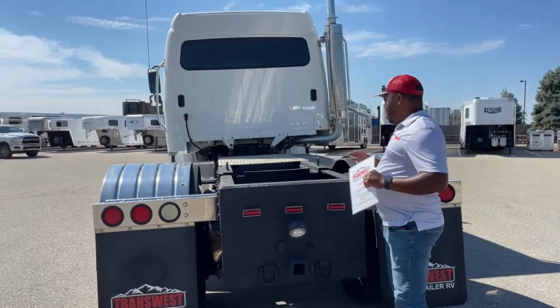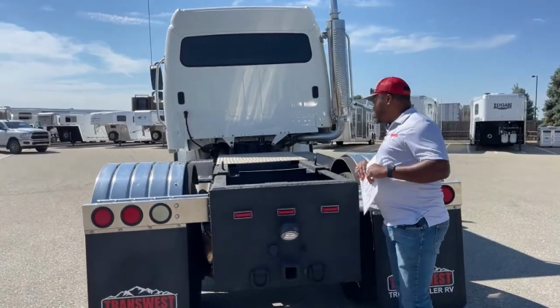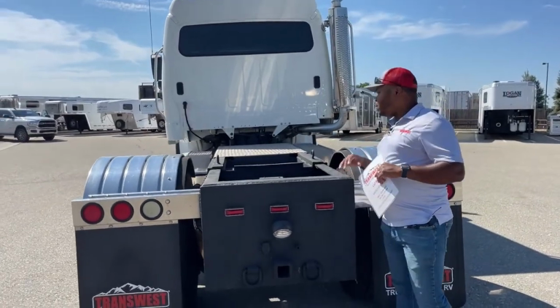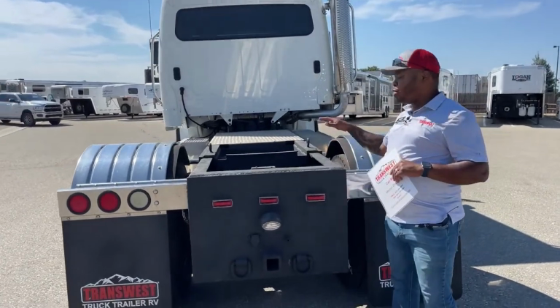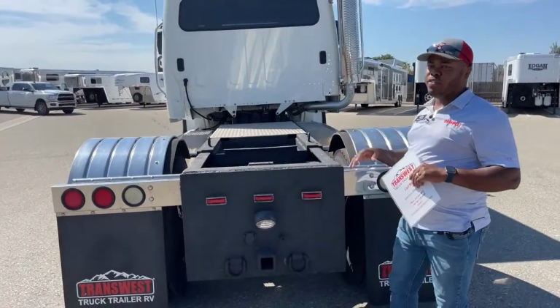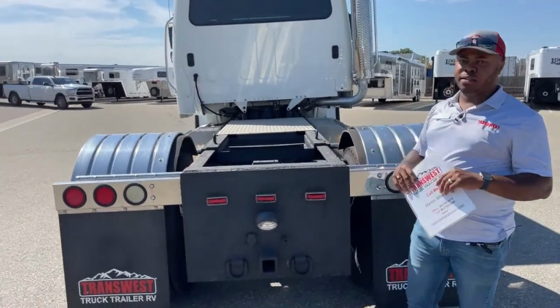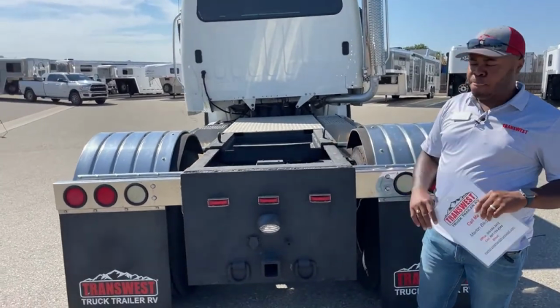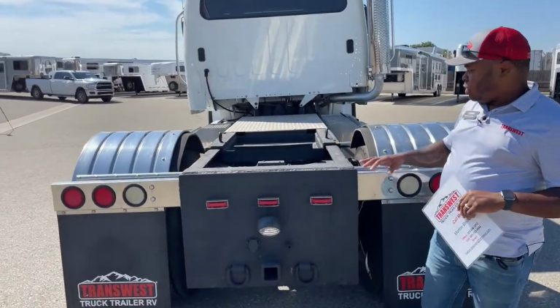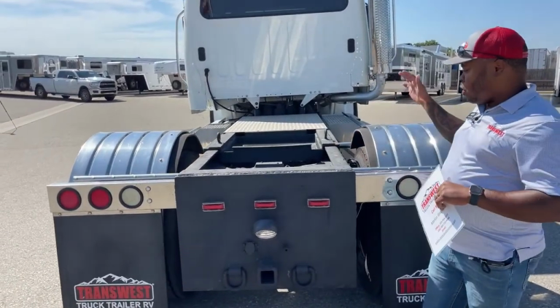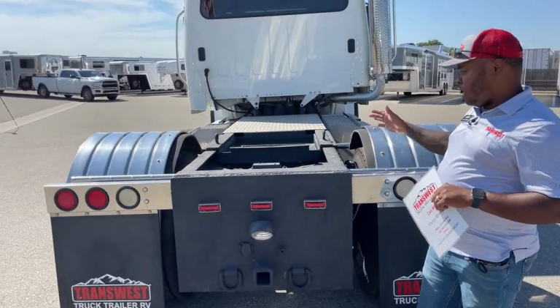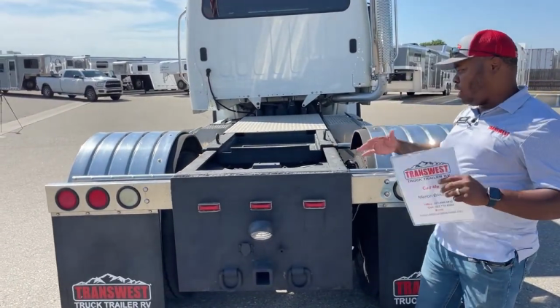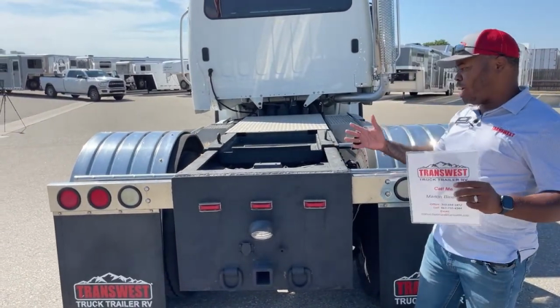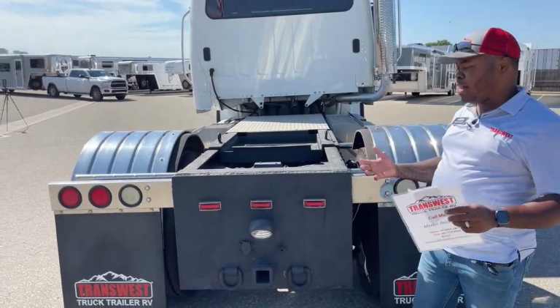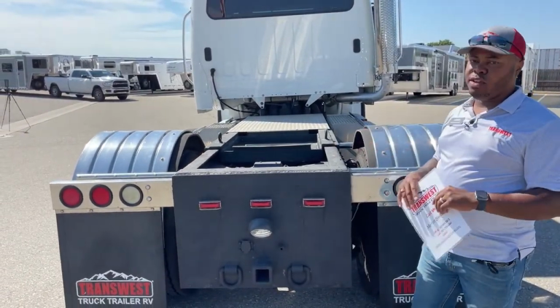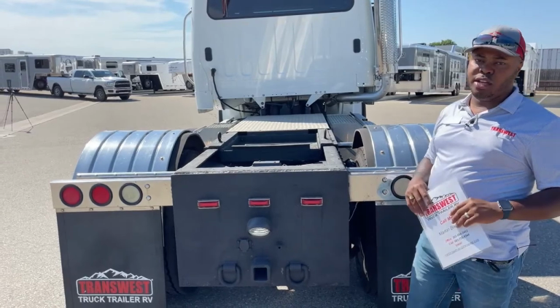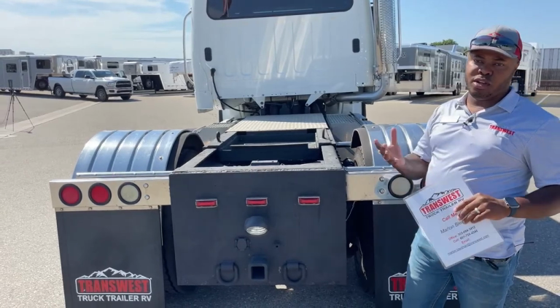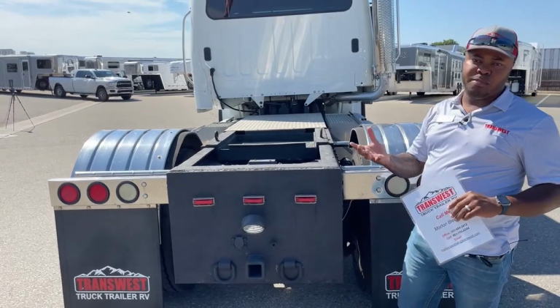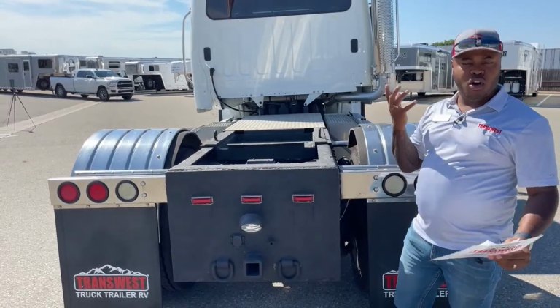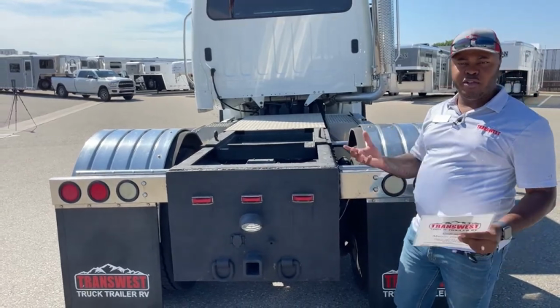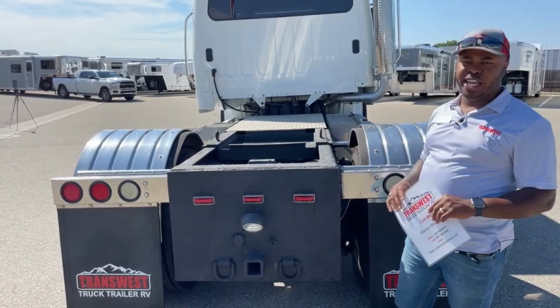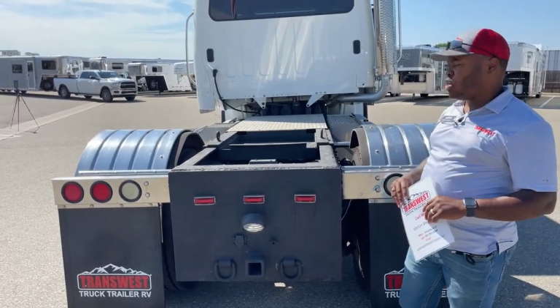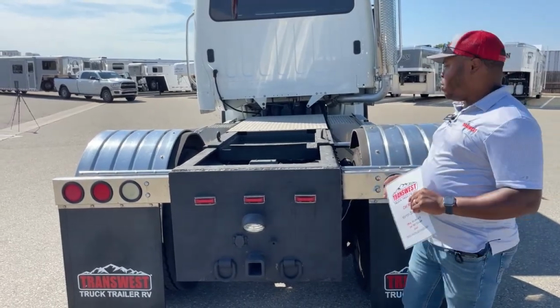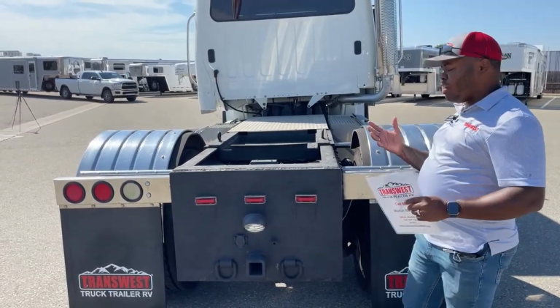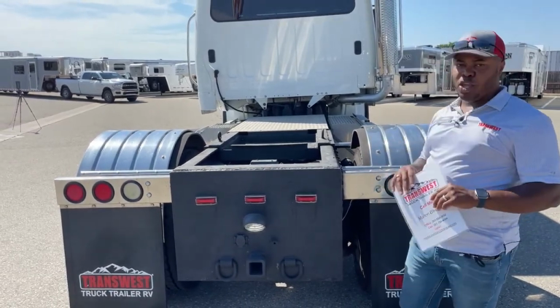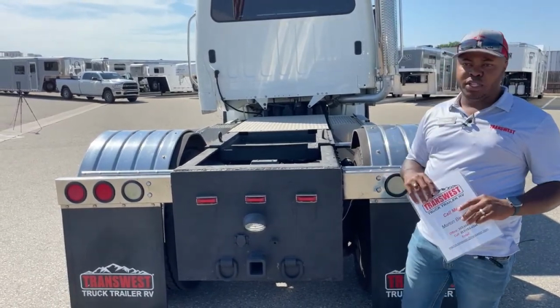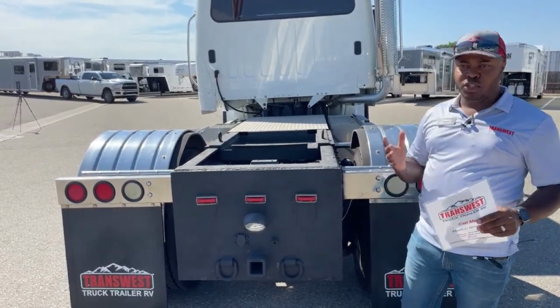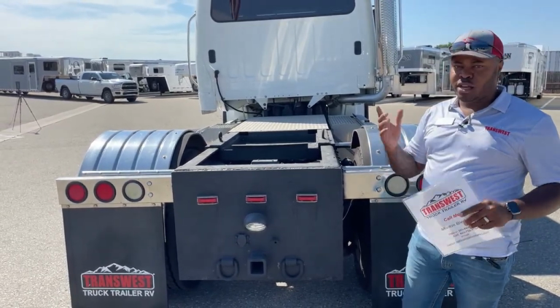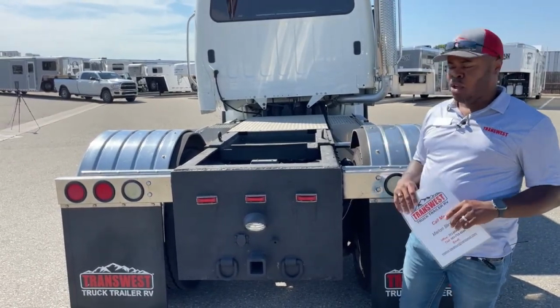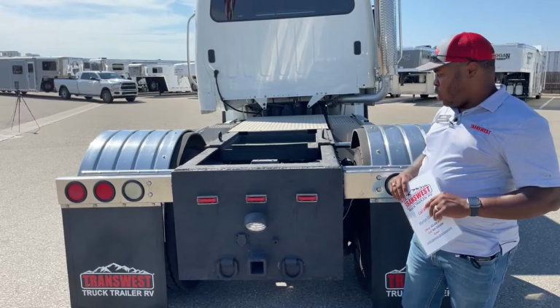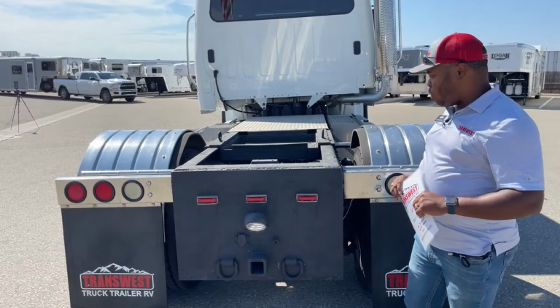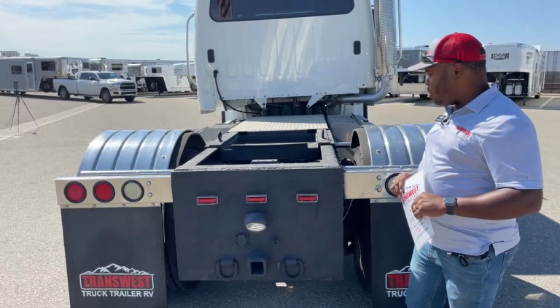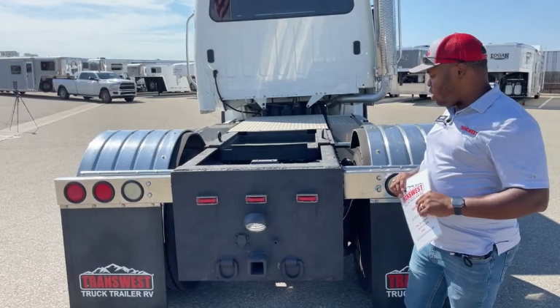If anyone decides to buy this vehicle and they want a gooseneck ball or a fifth-wheel hitch, we will give them the option of choosing which route they want to go.